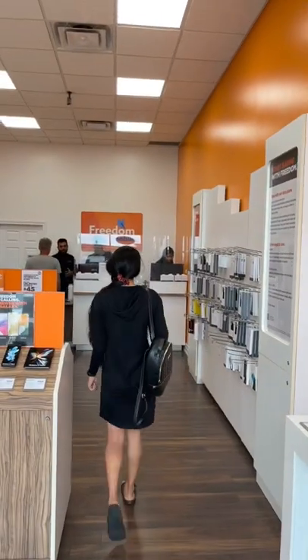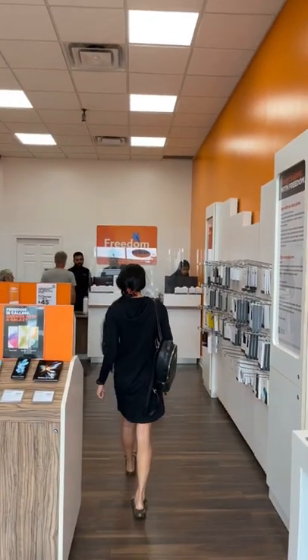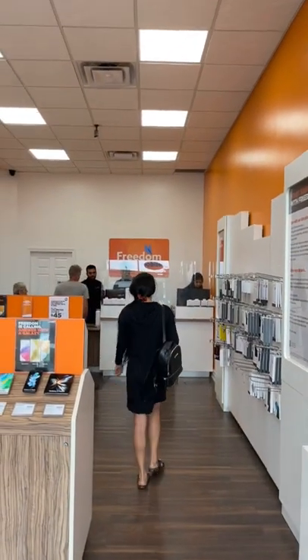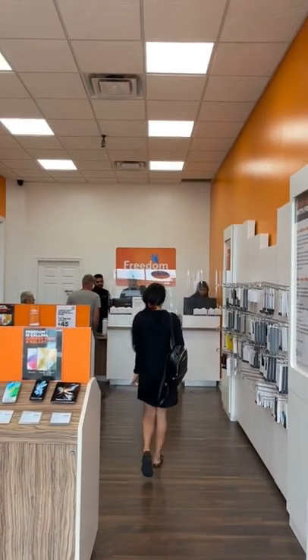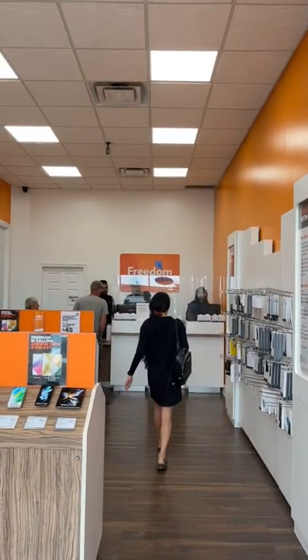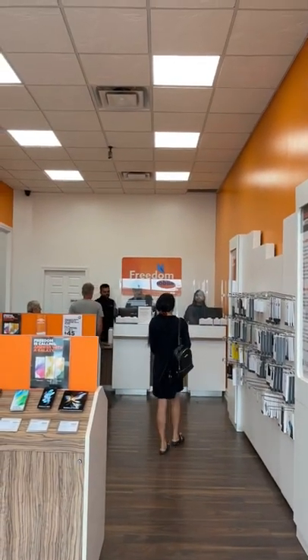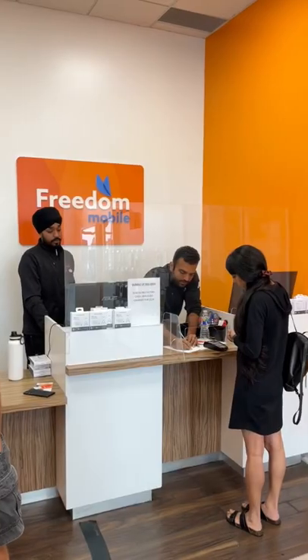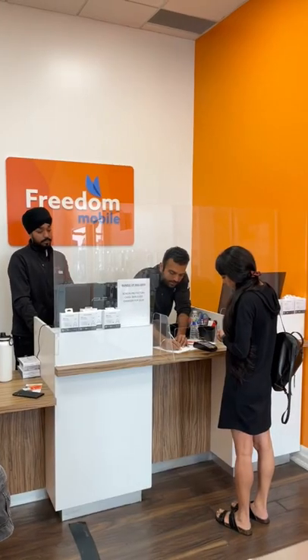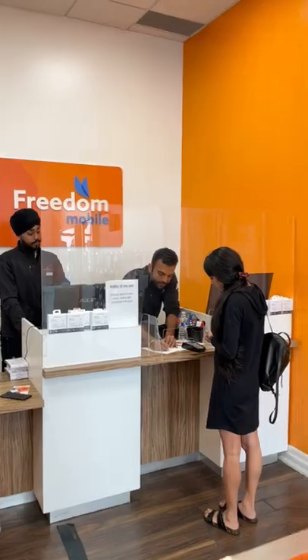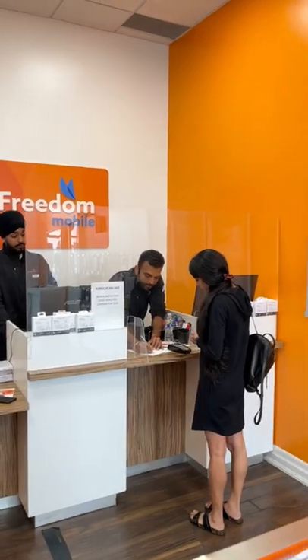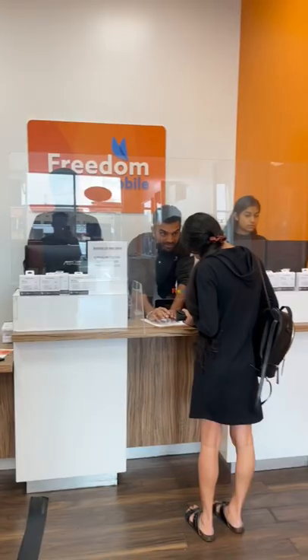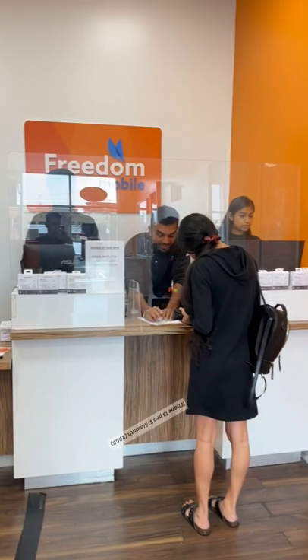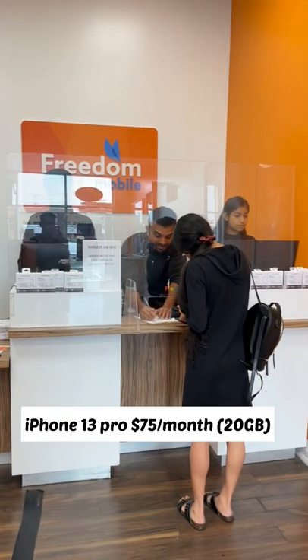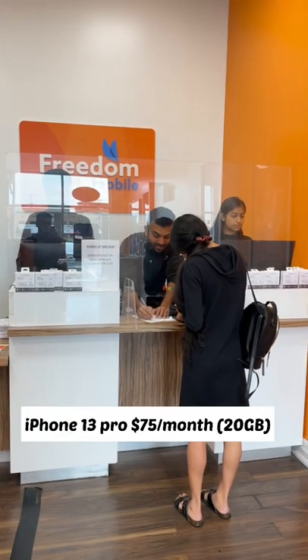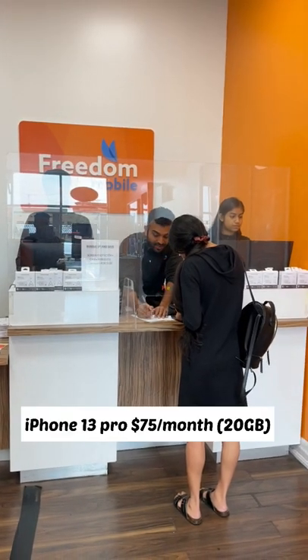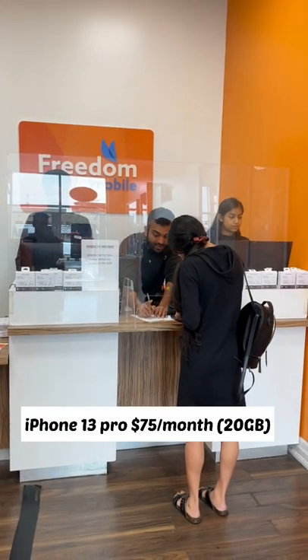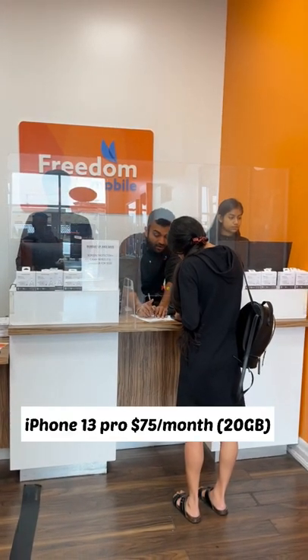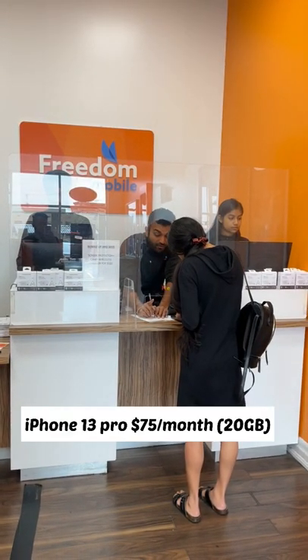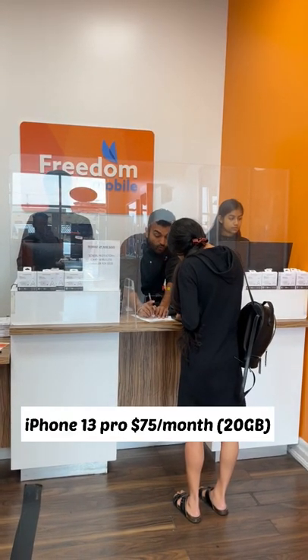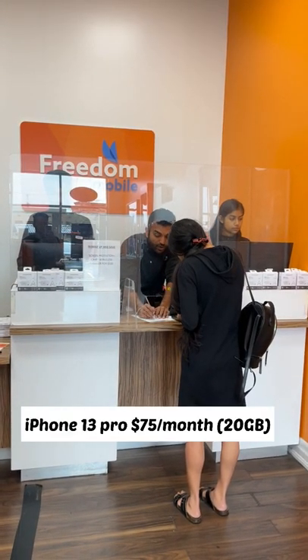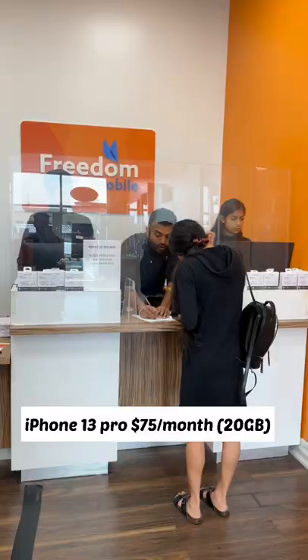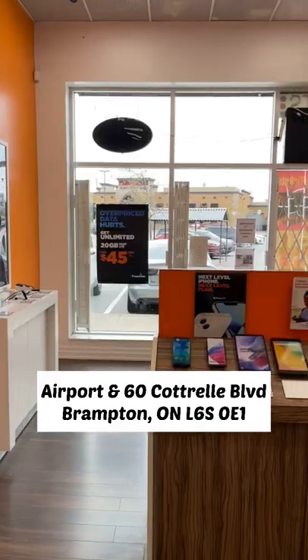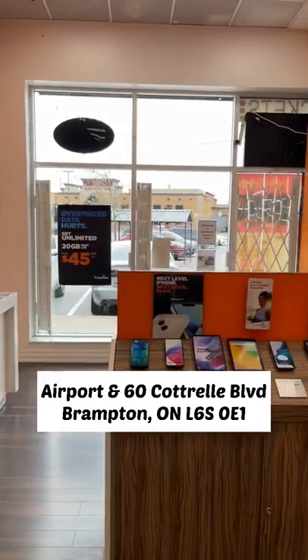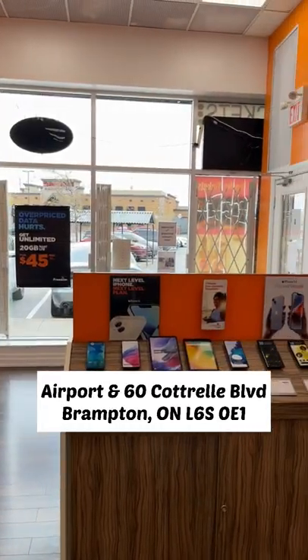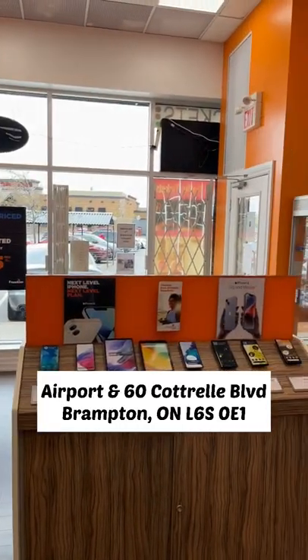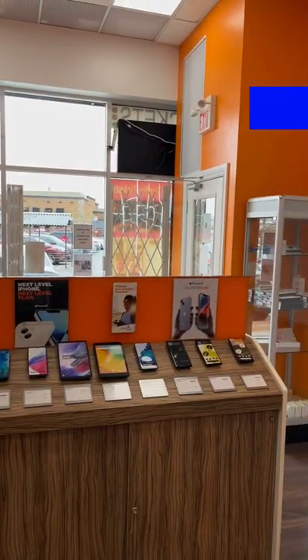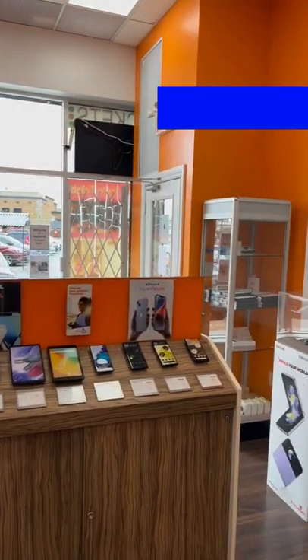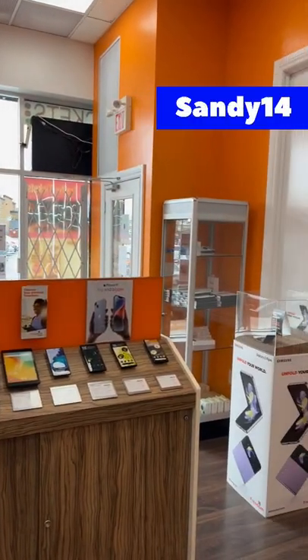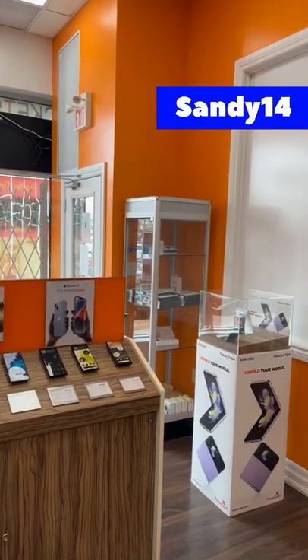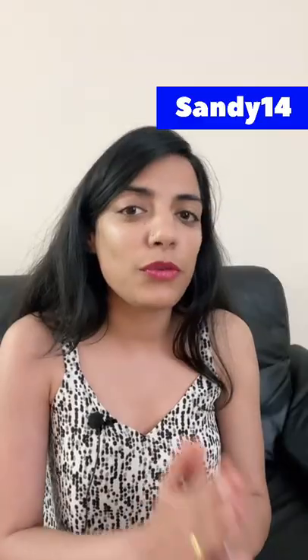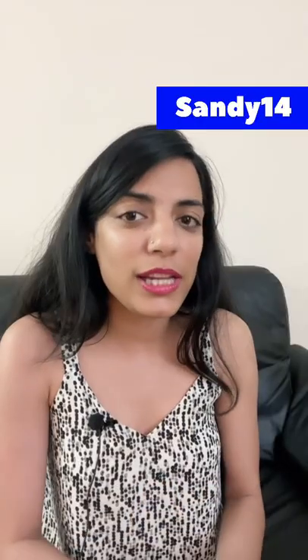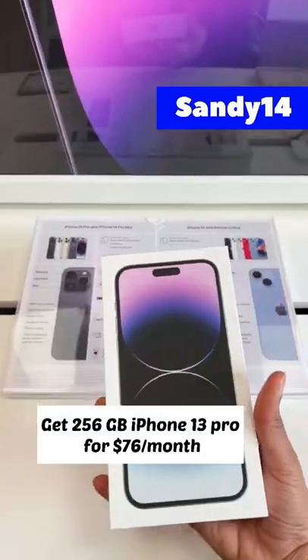When new generations are out, the previous generation gets cheaper. This is the best time to buy the iPhone 13 Pro — it's only $75 per month with unlimited data. If you go to this location and use my code Sandy14, you can